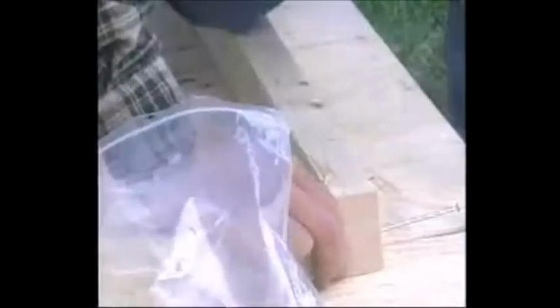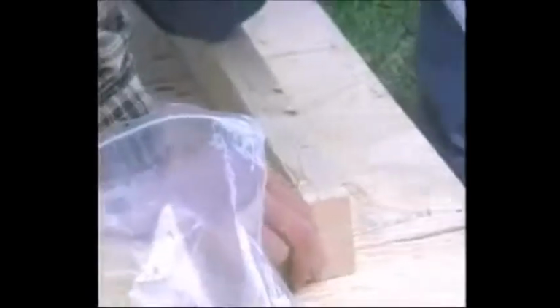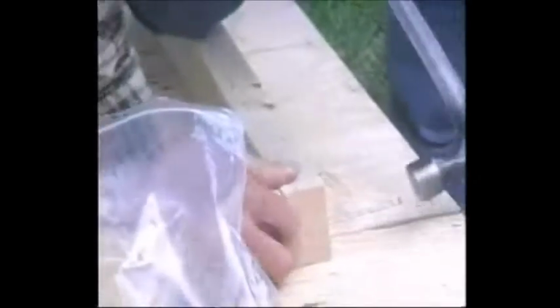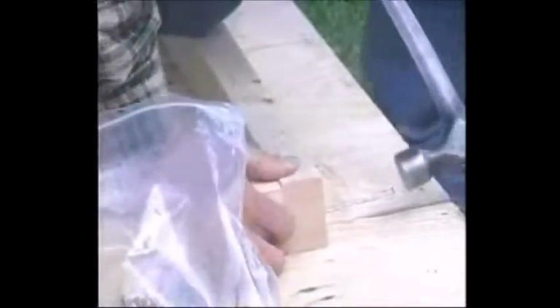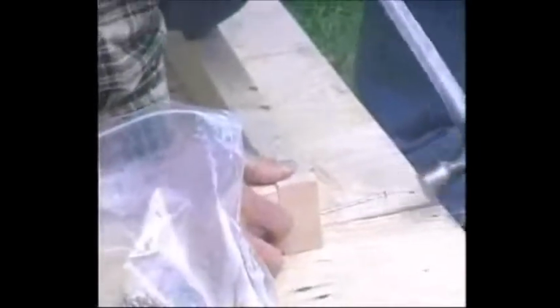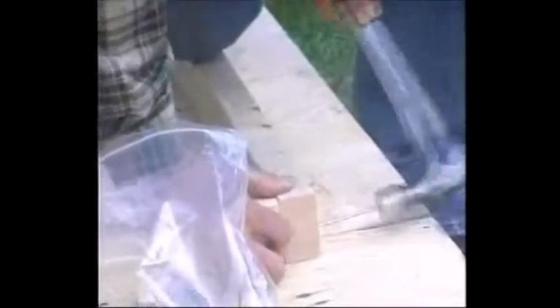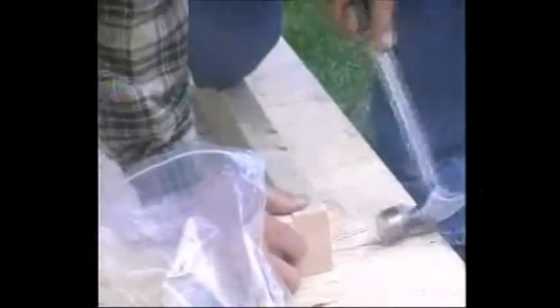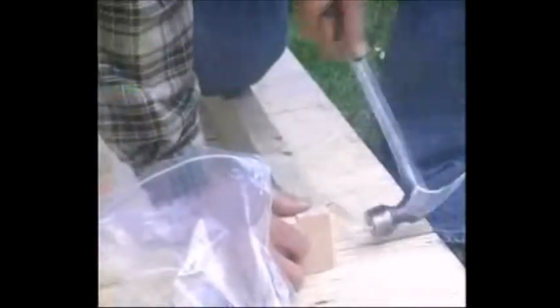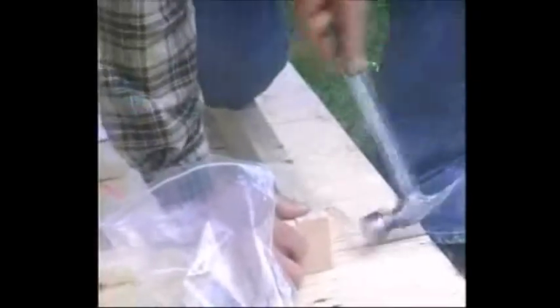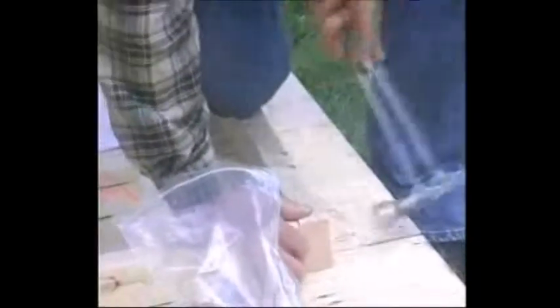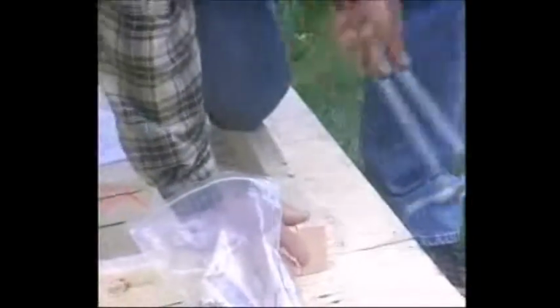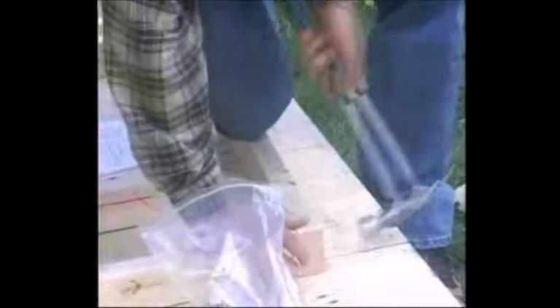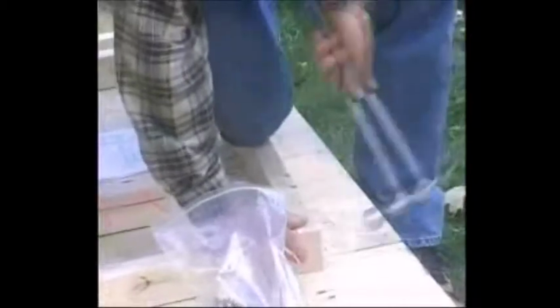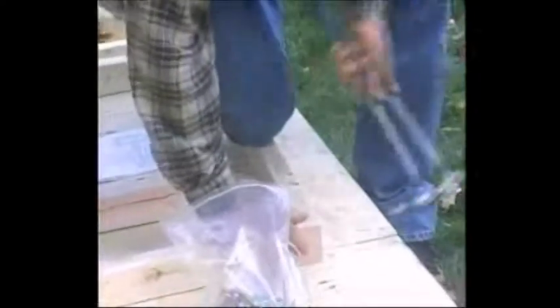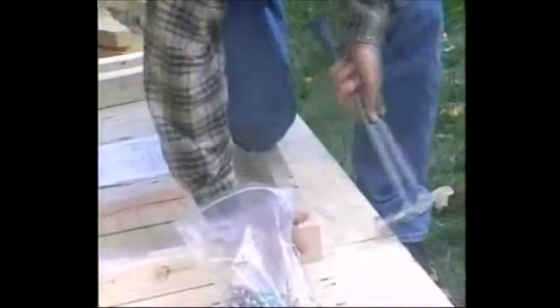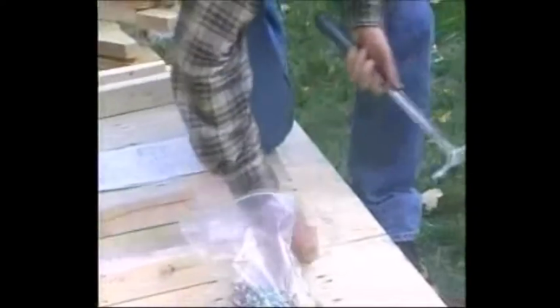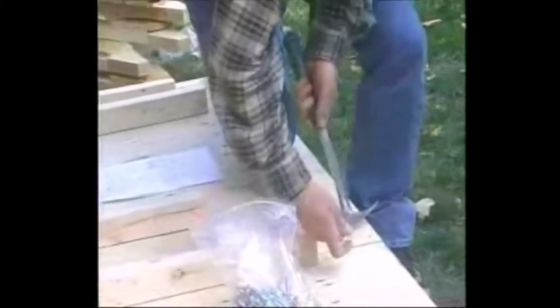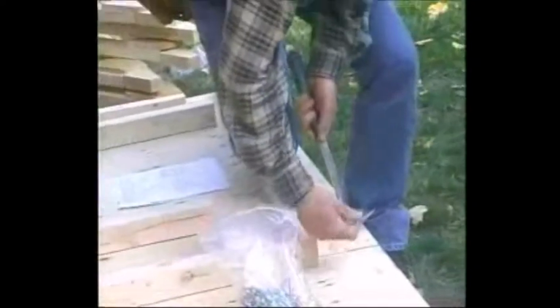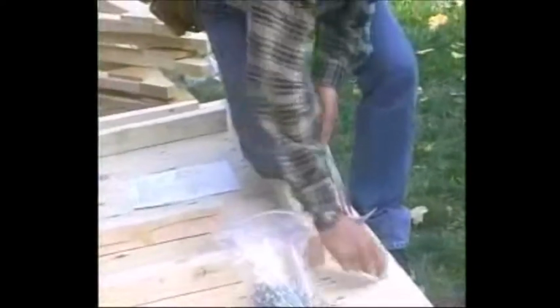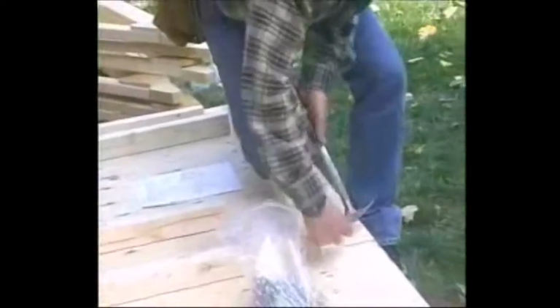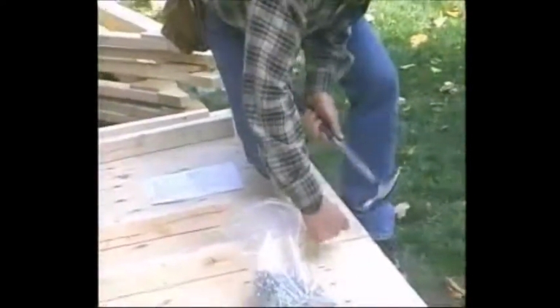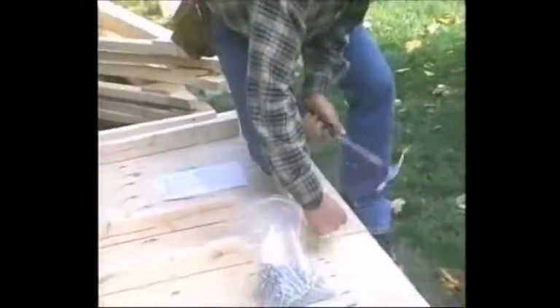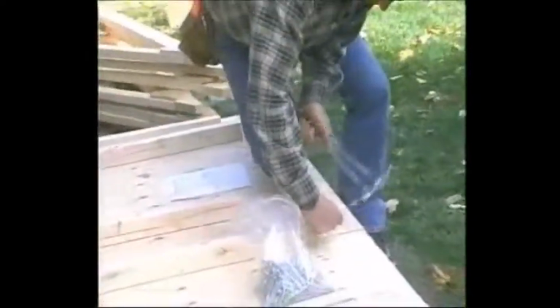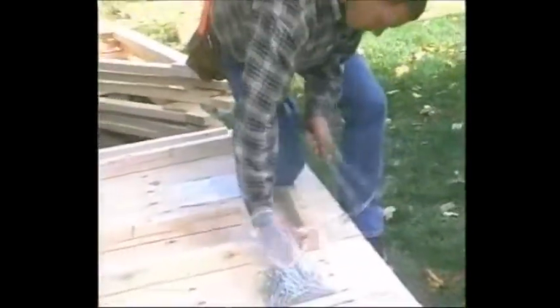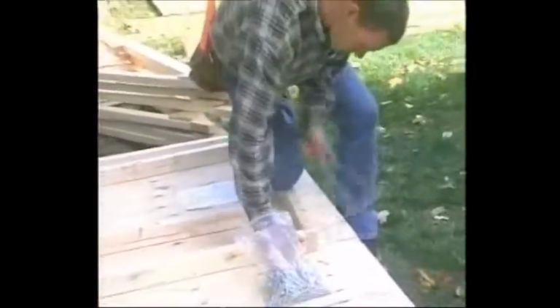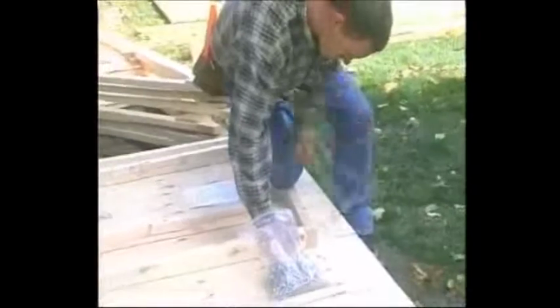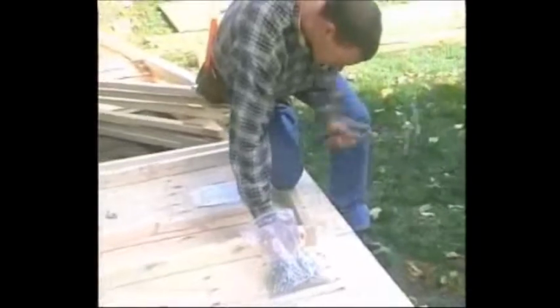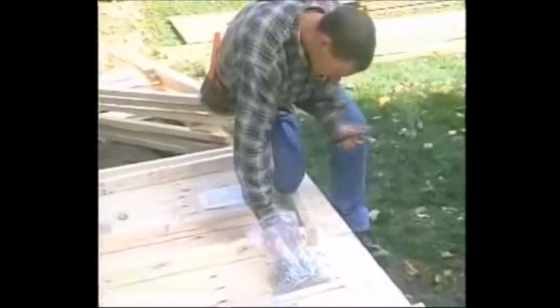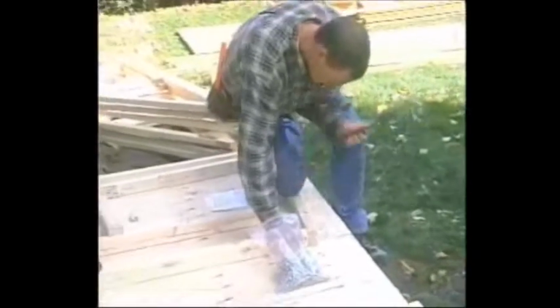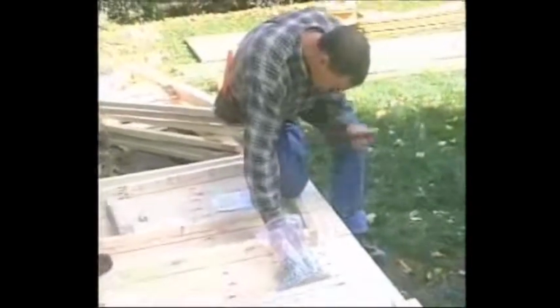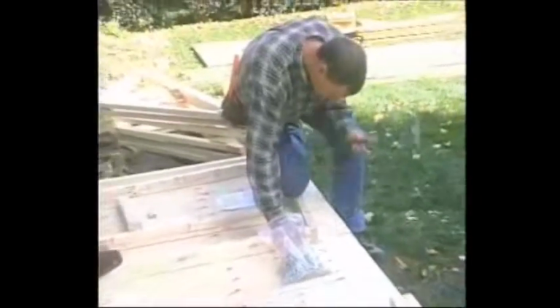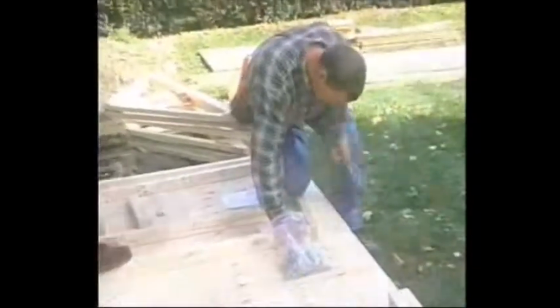When you have identified and laid out the correct pieces for the walls, as well as marked the top and bottom plates, you can begin nailing them together using the three inch nails. Use two nails at each stud to secure it to the plate.